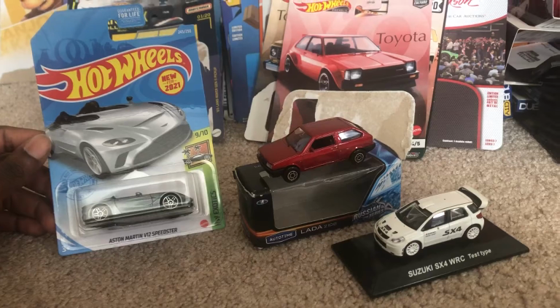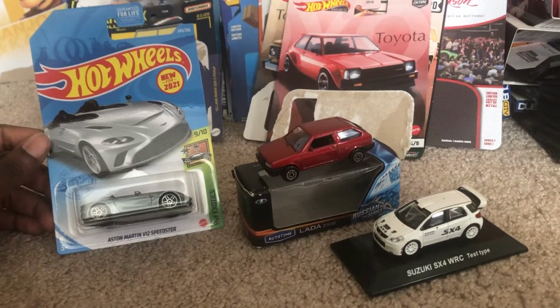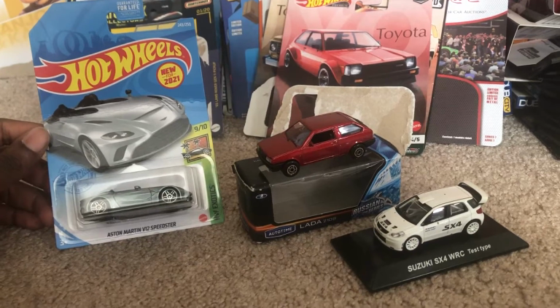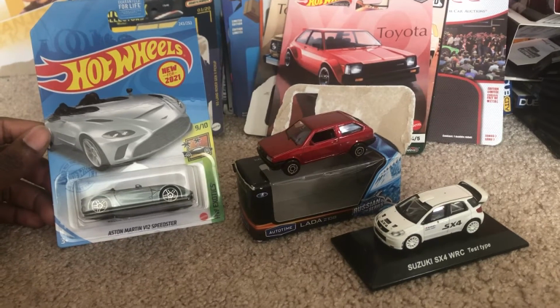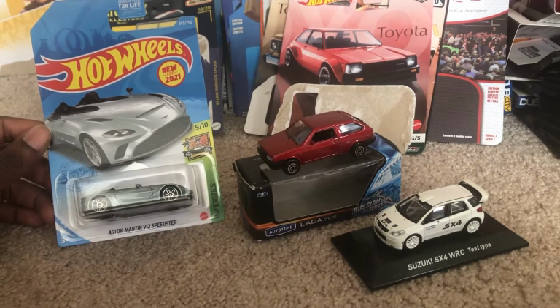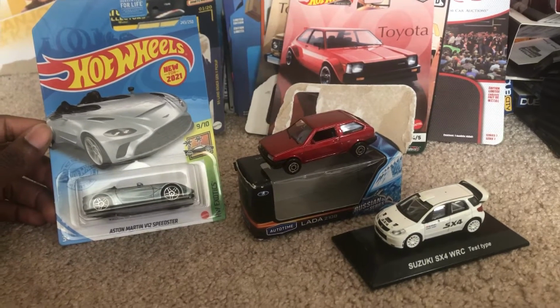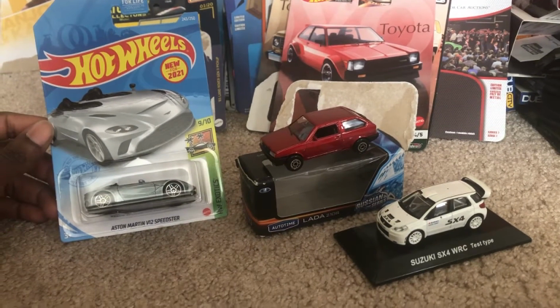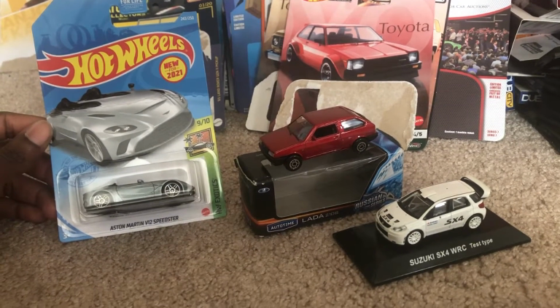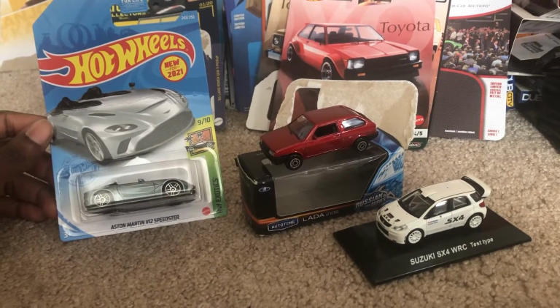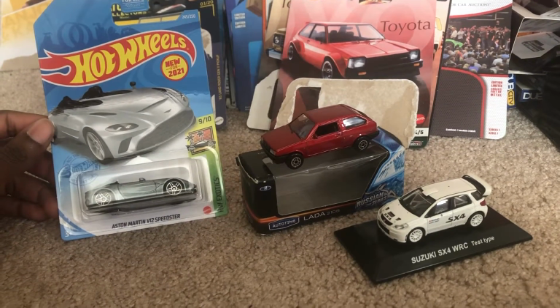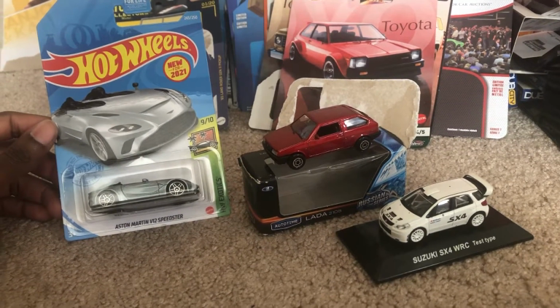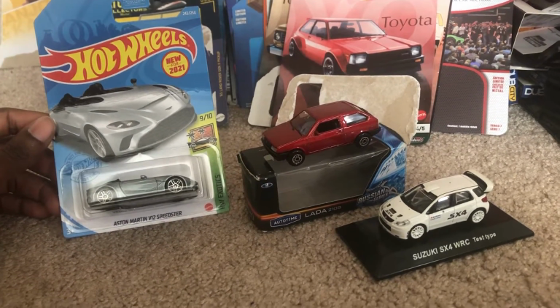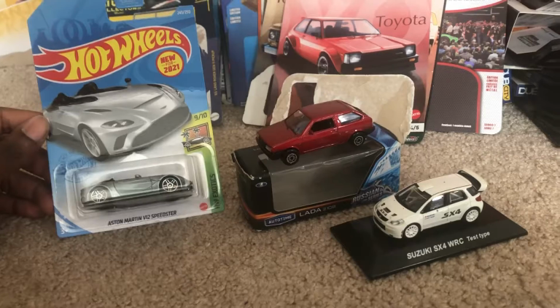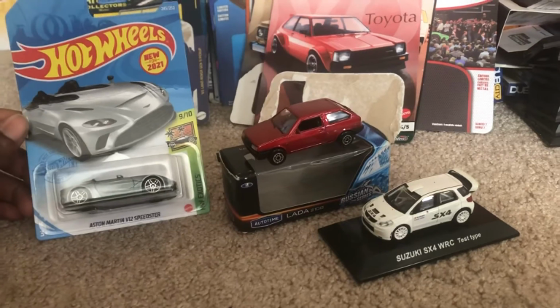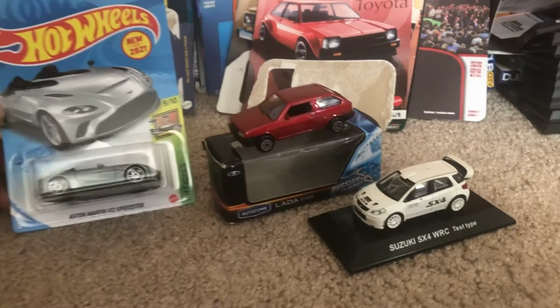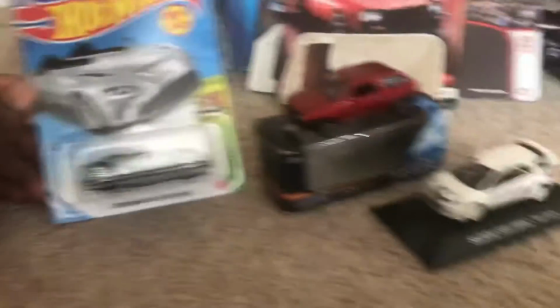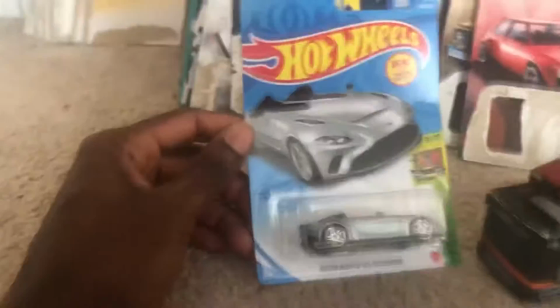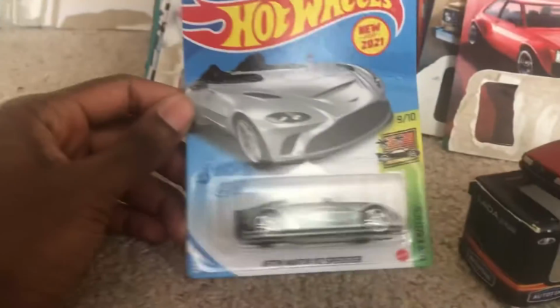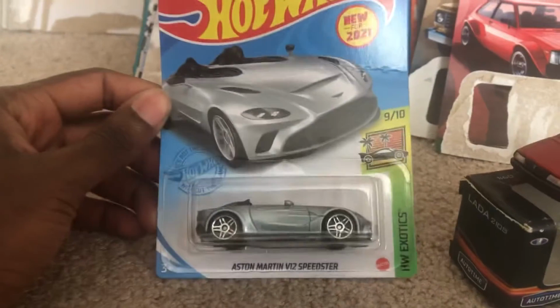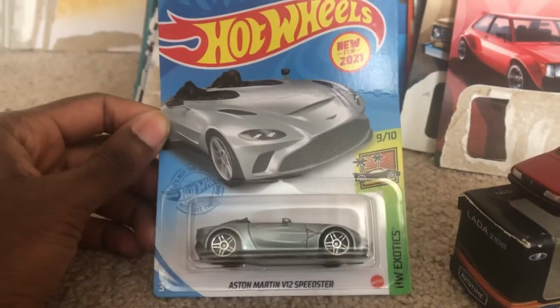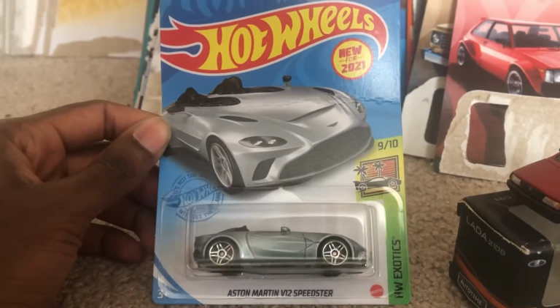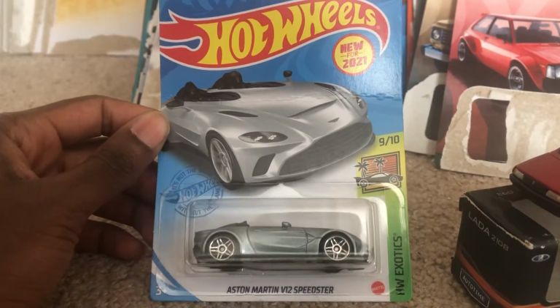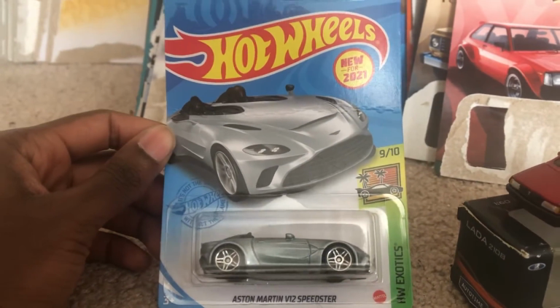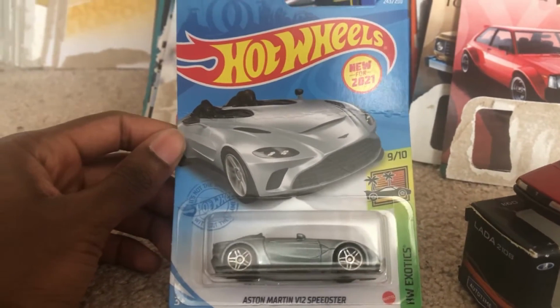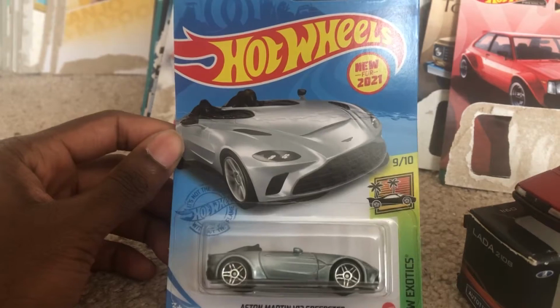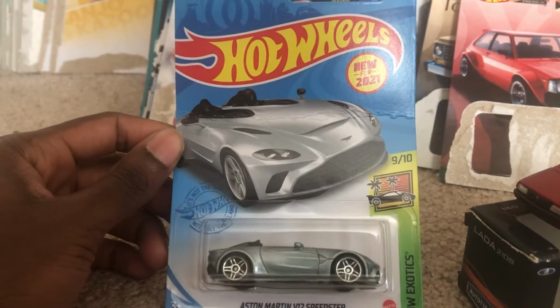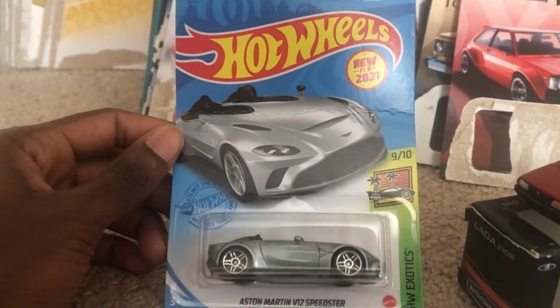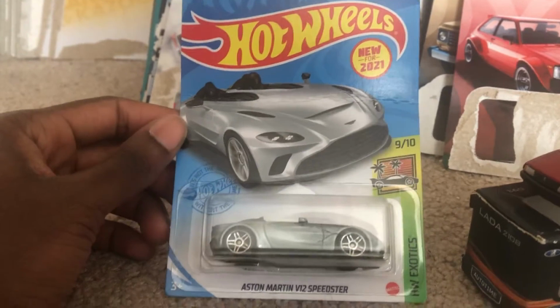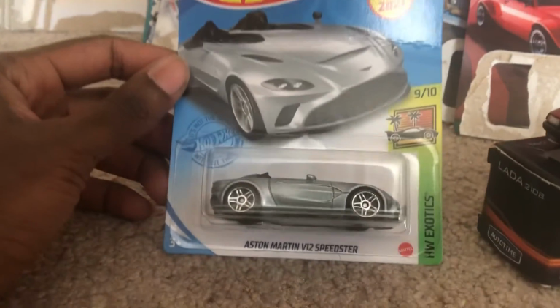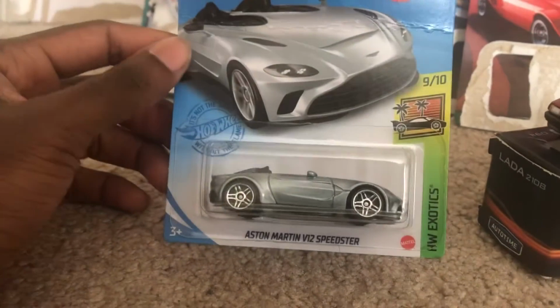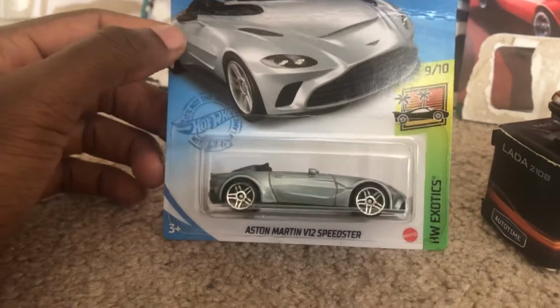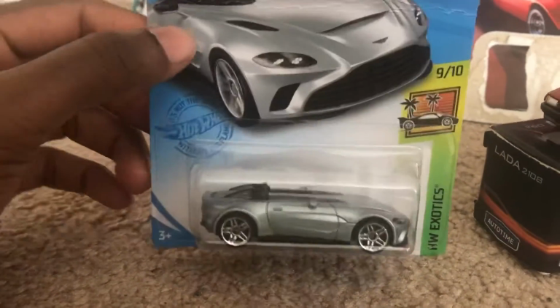Hey, what's up diecast fans, joelok20studios here, bringing another quick review on three models I've ordered from eBay. First I have the SMRN V12 Speedster, one of the new models from 2021.